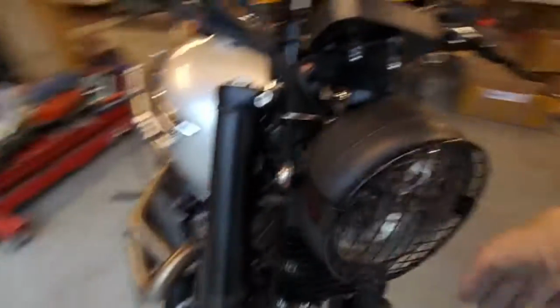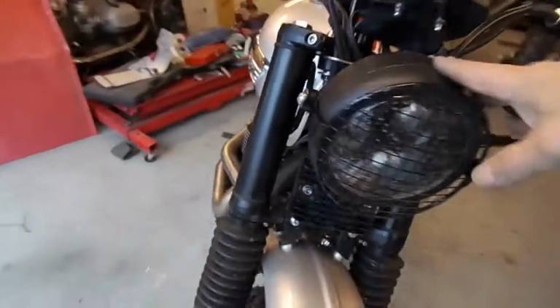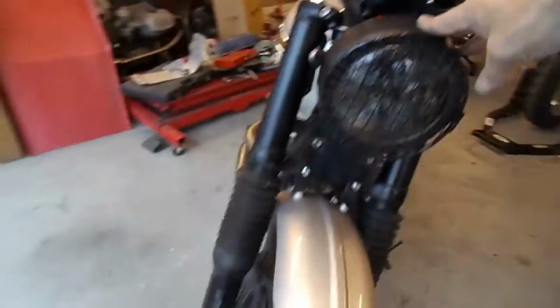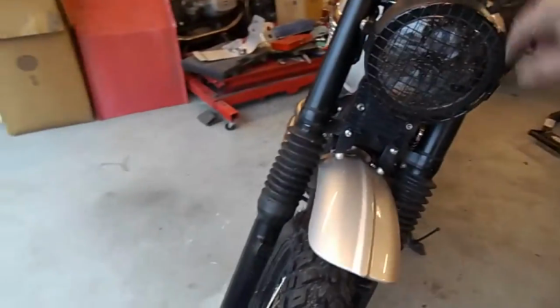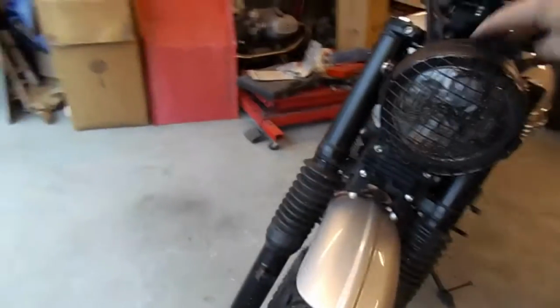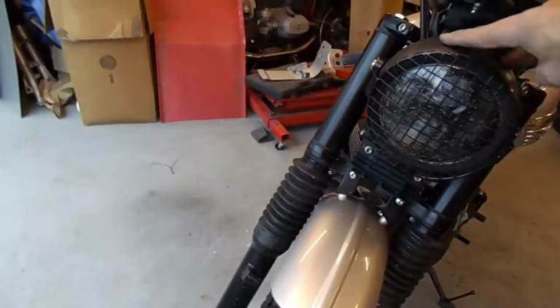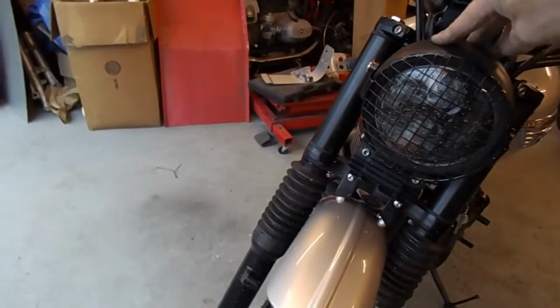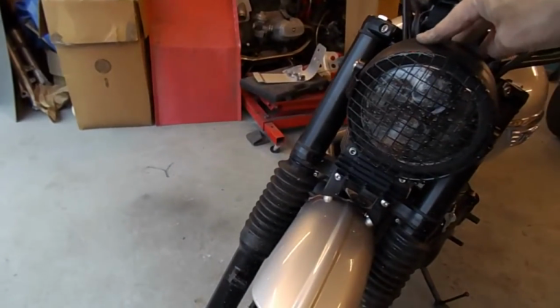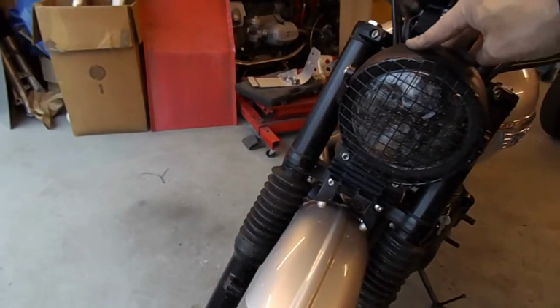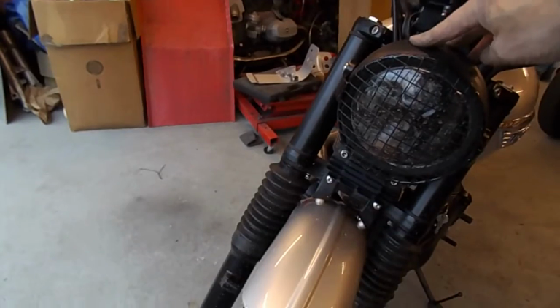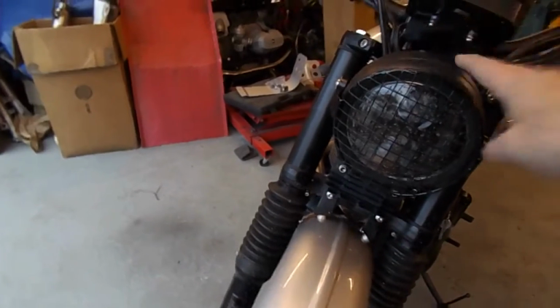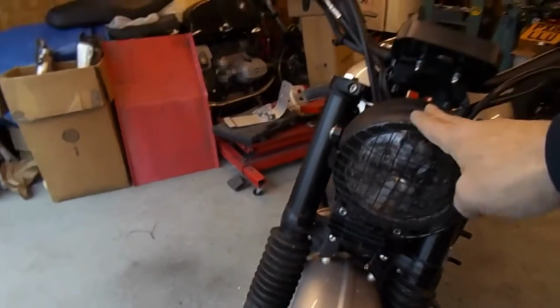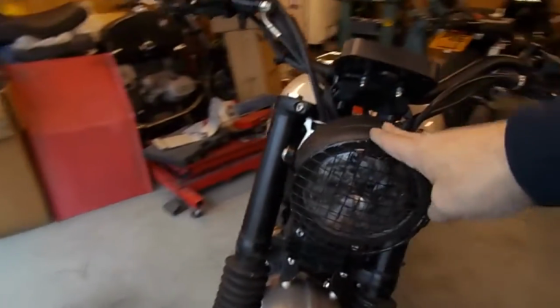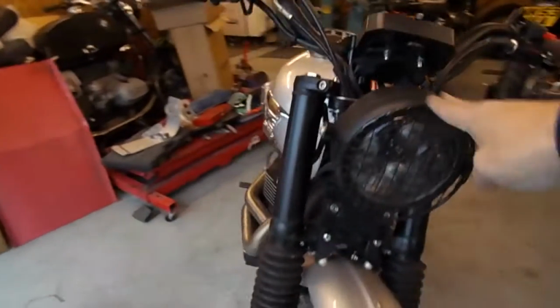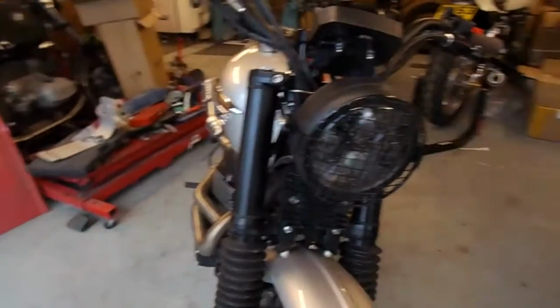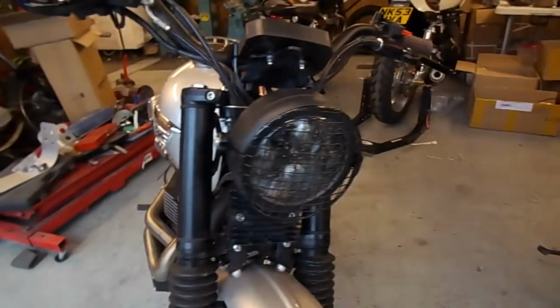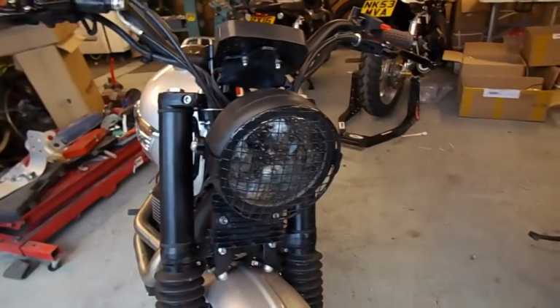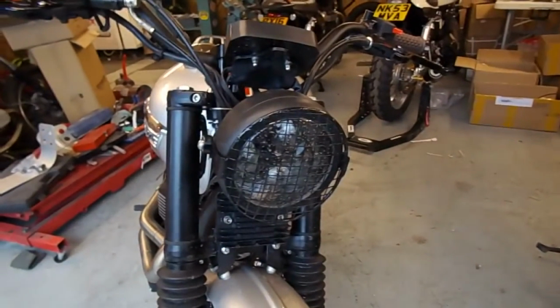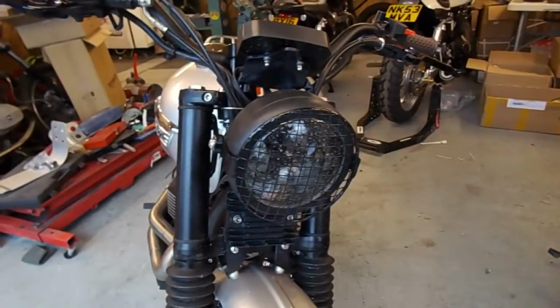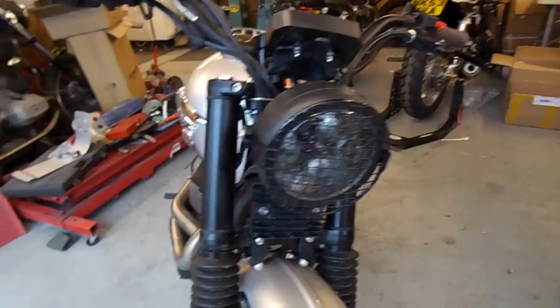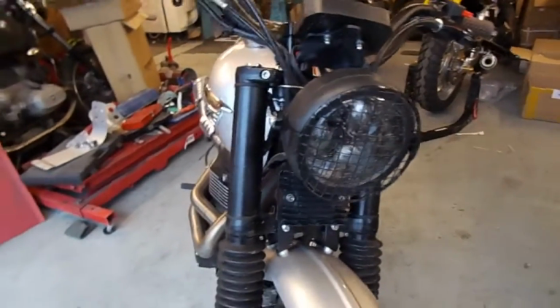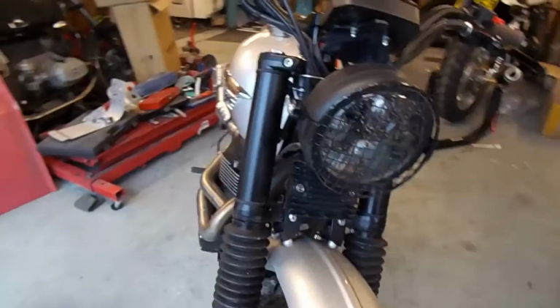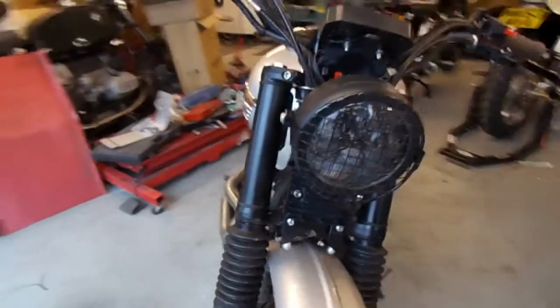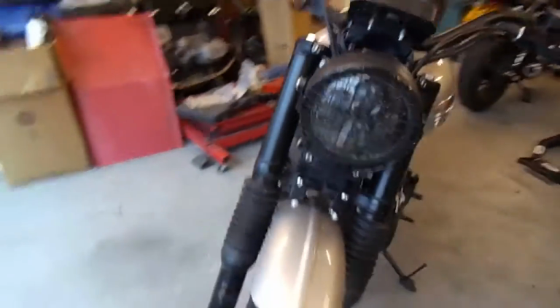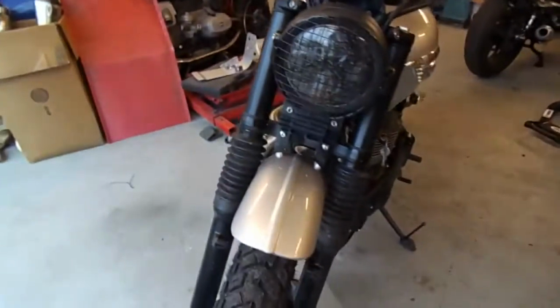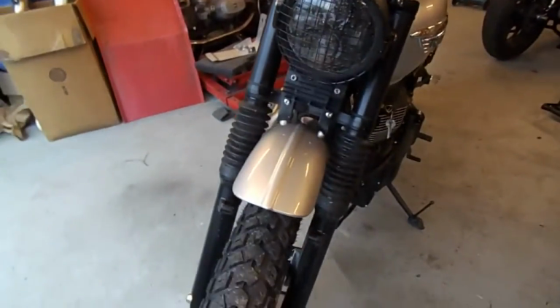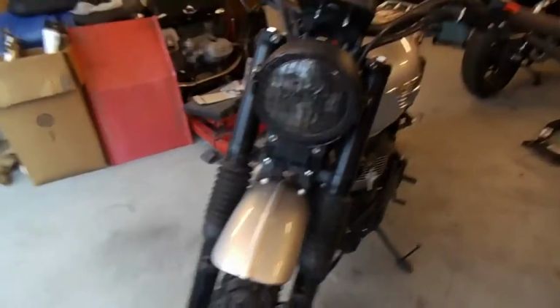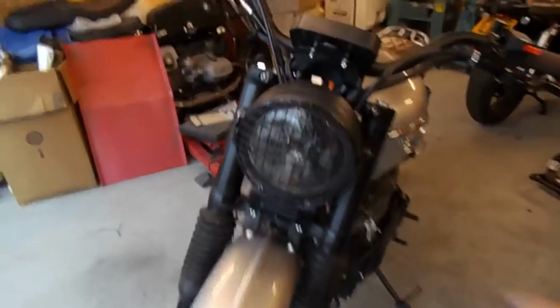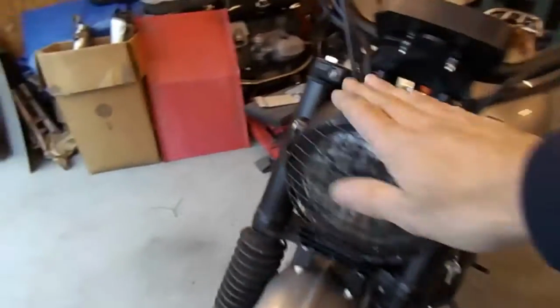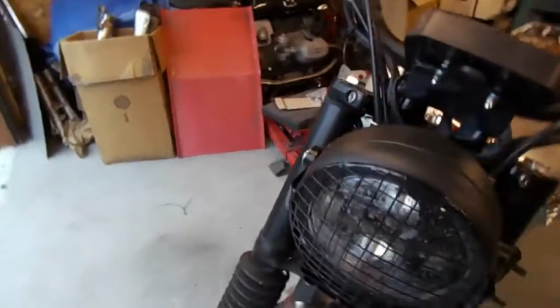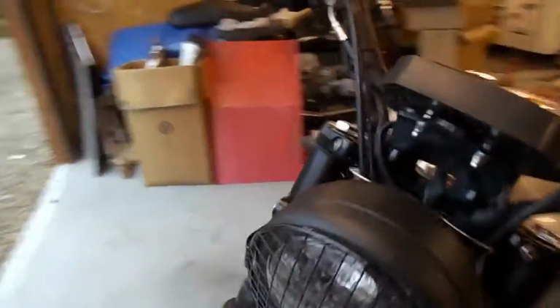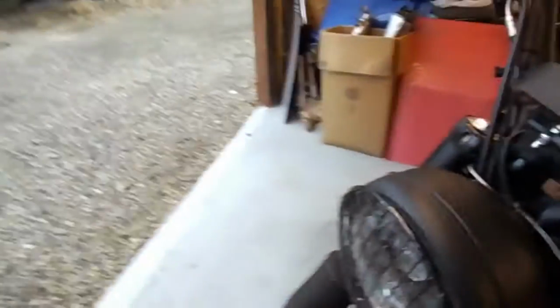I've put a generally available LED headlight on with a mesh guard on it. As you can see, I've been off-road on it already testing it out — there's a bit of mud splattering on the bike.